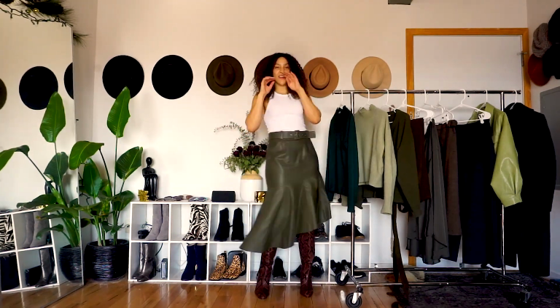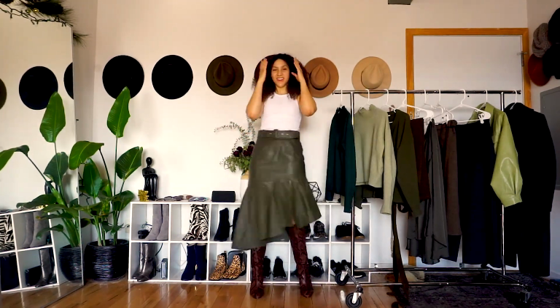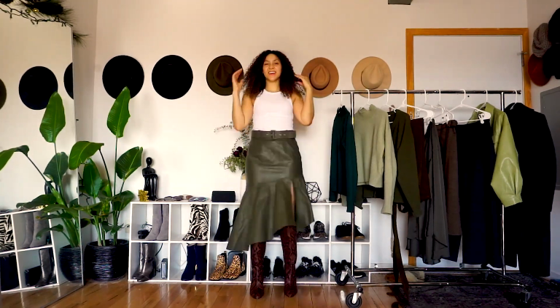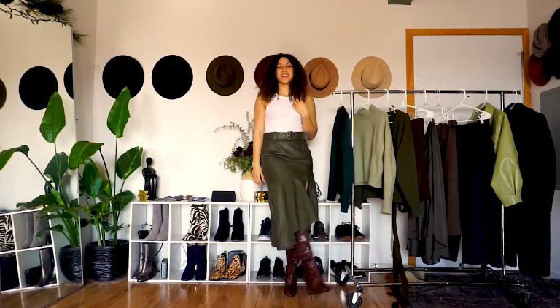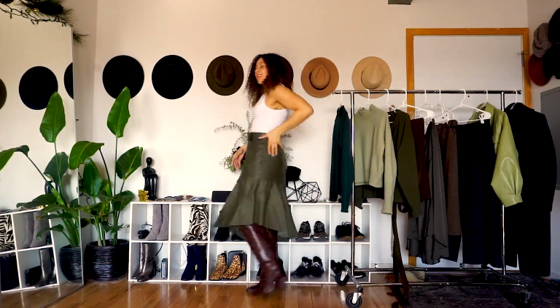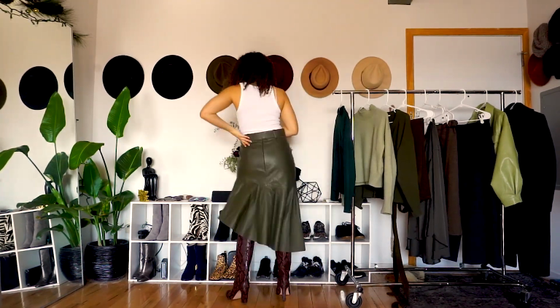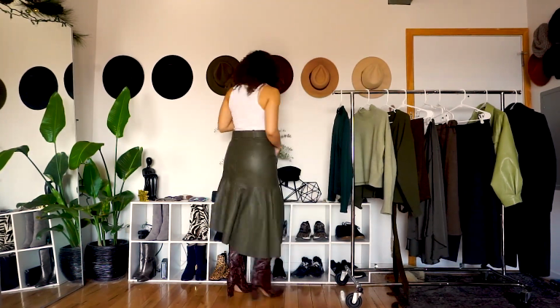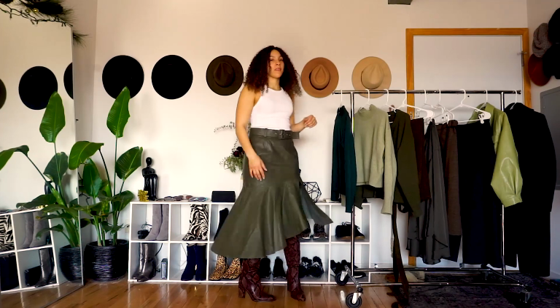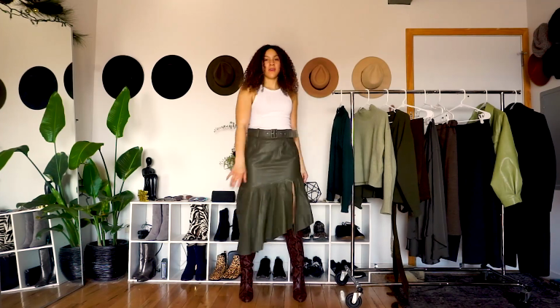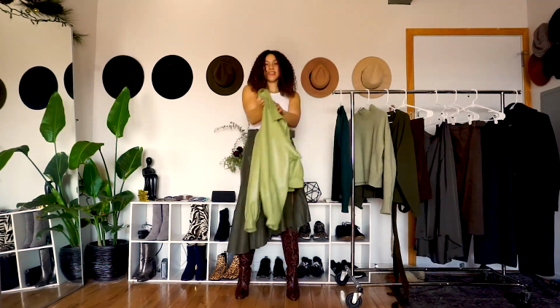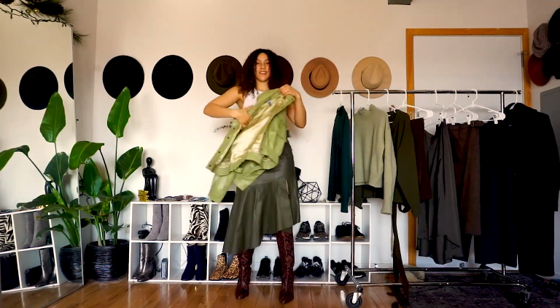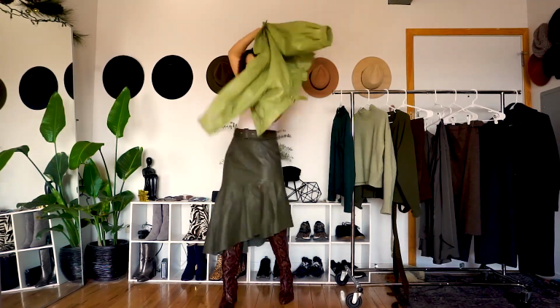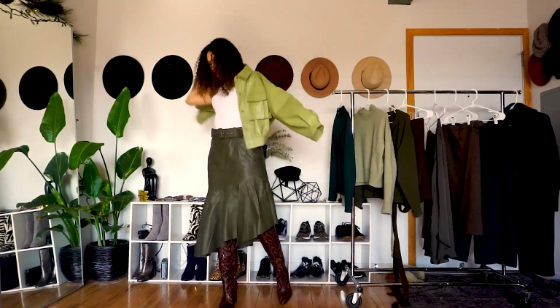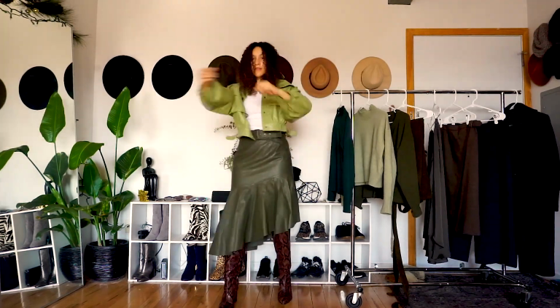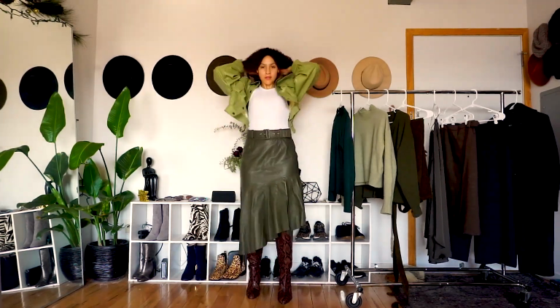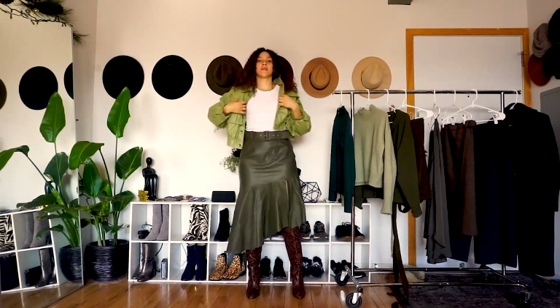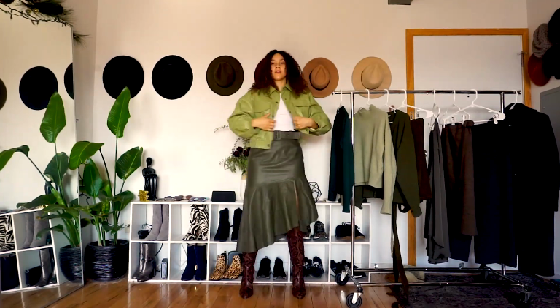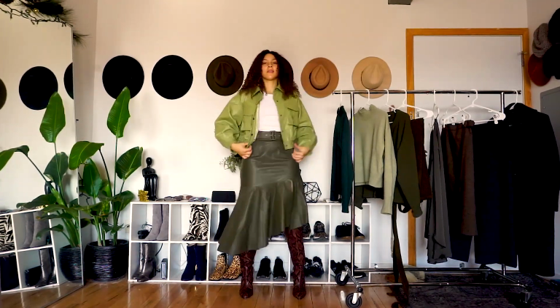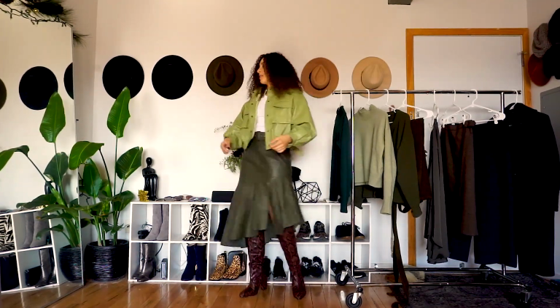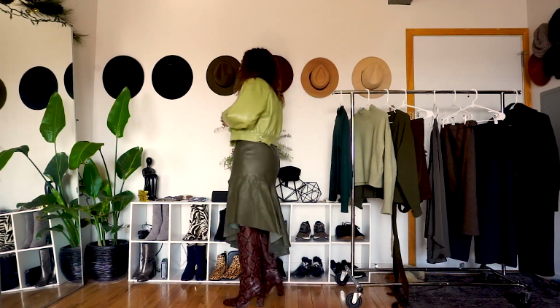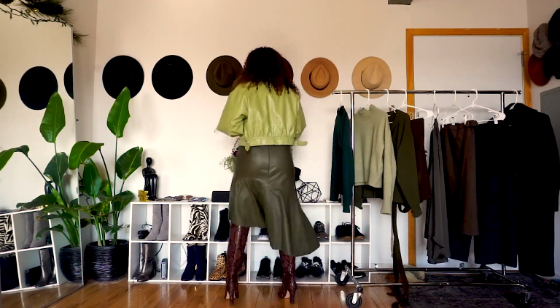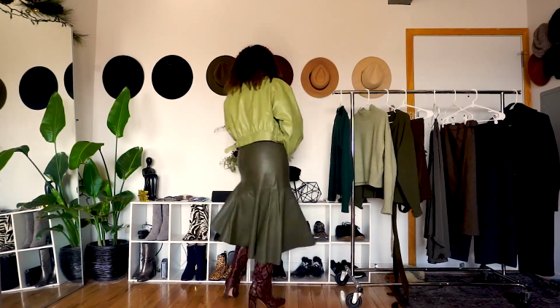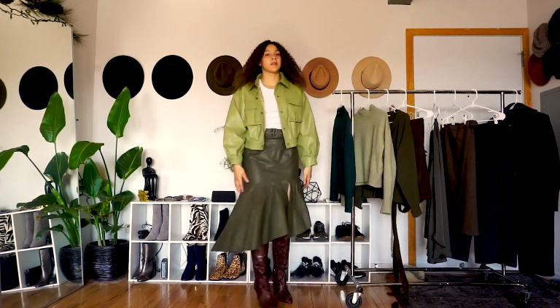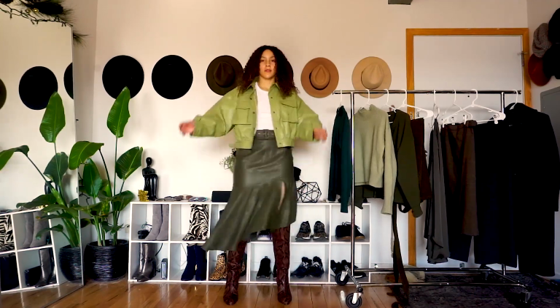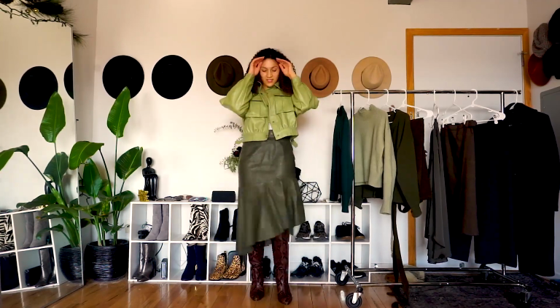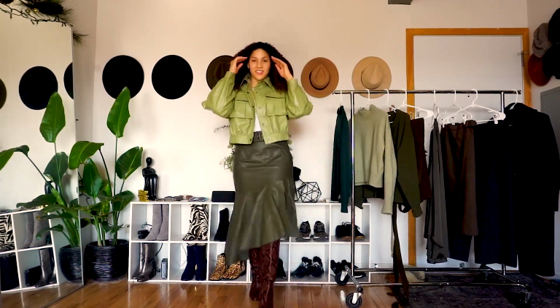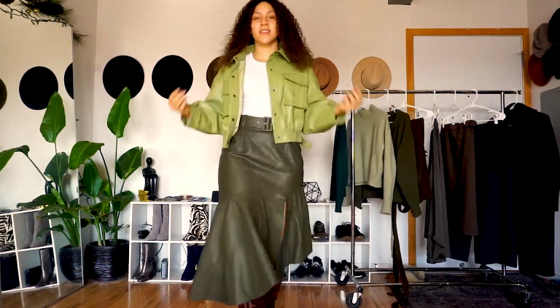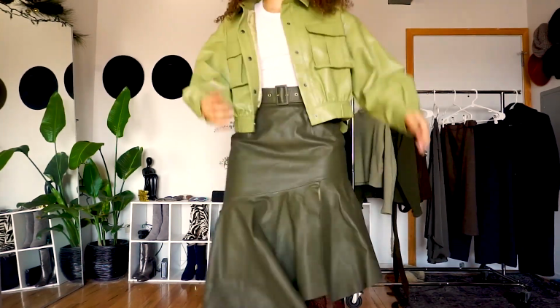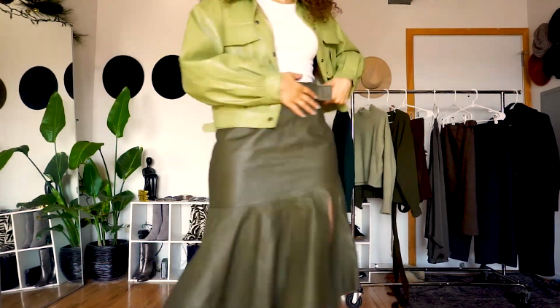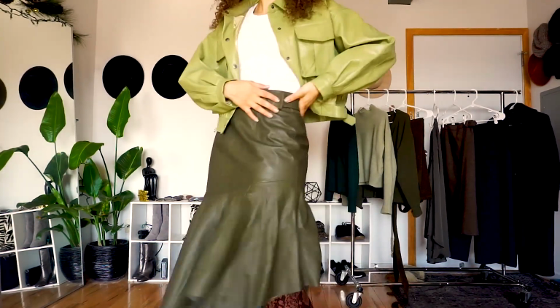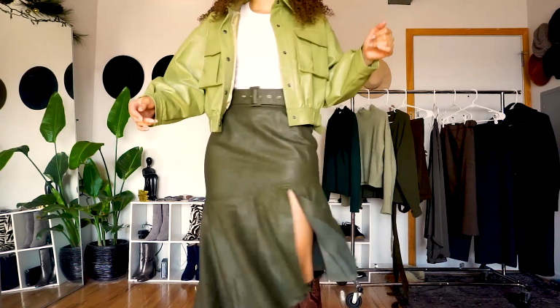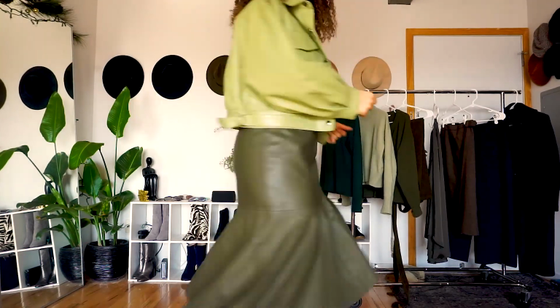Now, this look is for my edgier chicks. We have the leather skirt, and I kept the top very simple, but I decided to go ahead and do leather on leather with the faux leather jacket, and of course my favorite pattern — snake print knee-high boots.